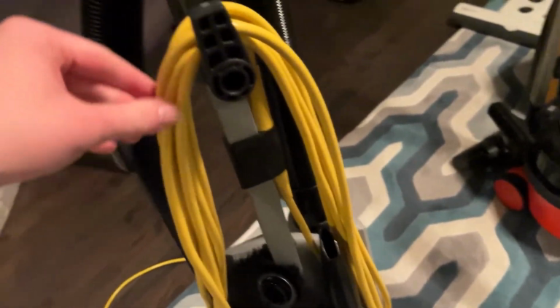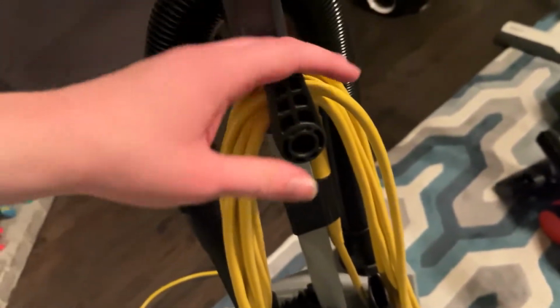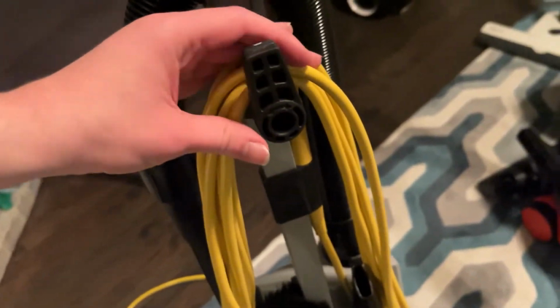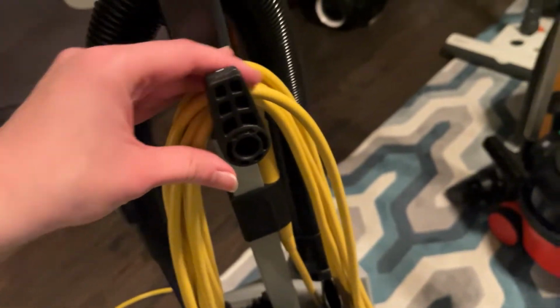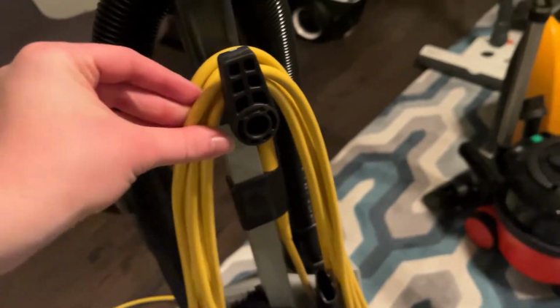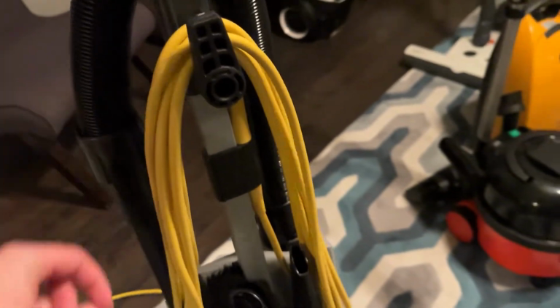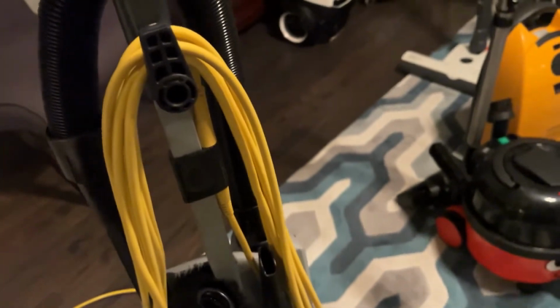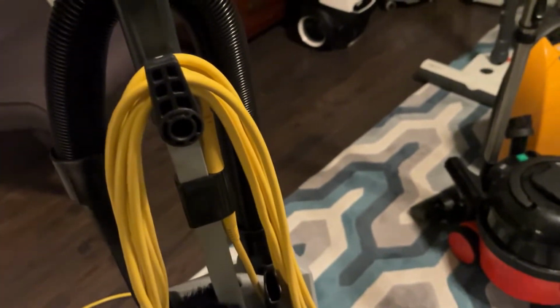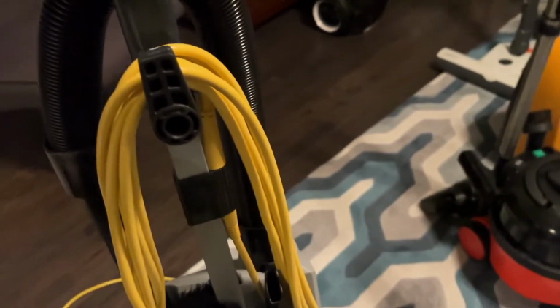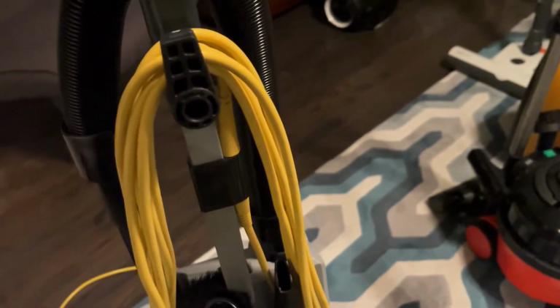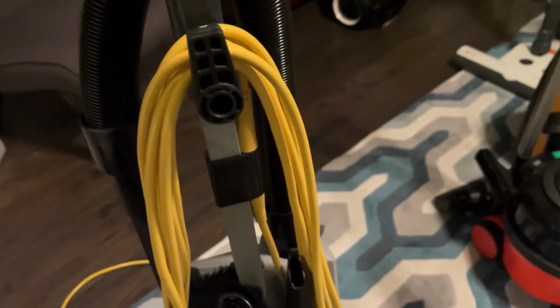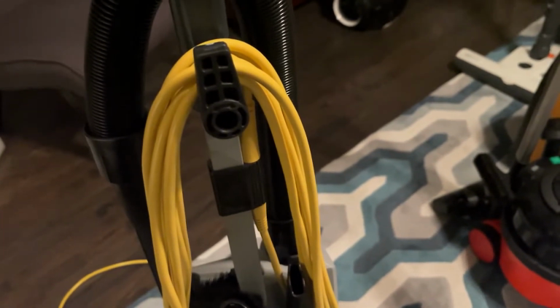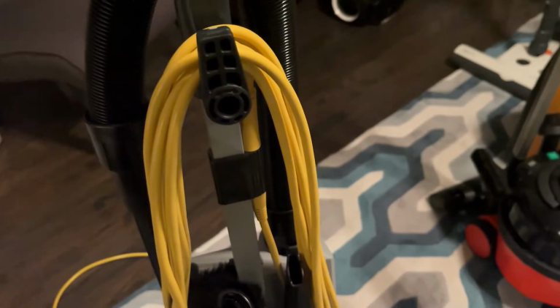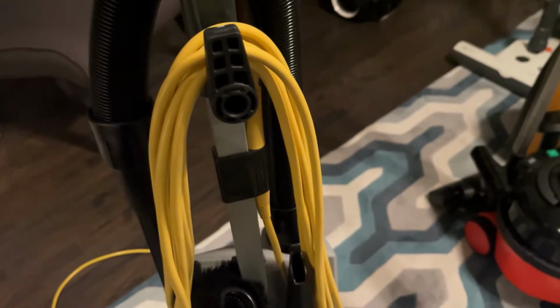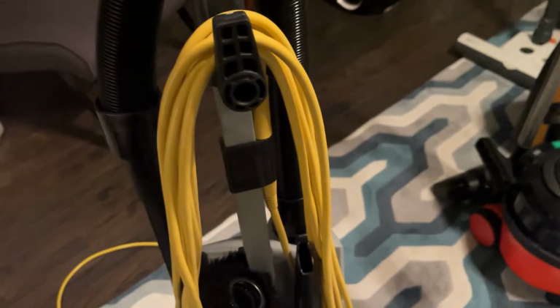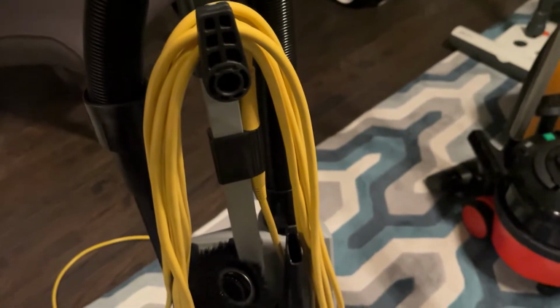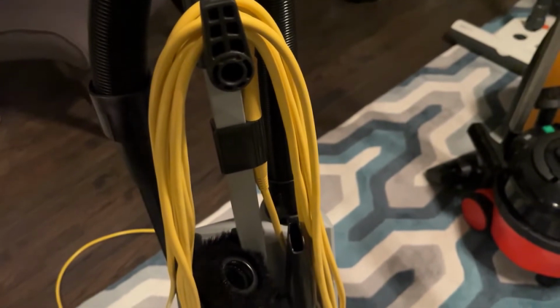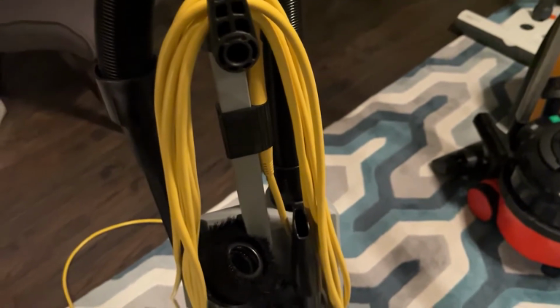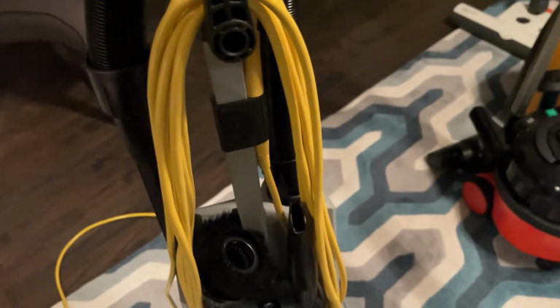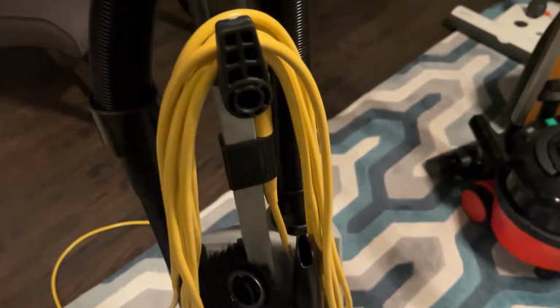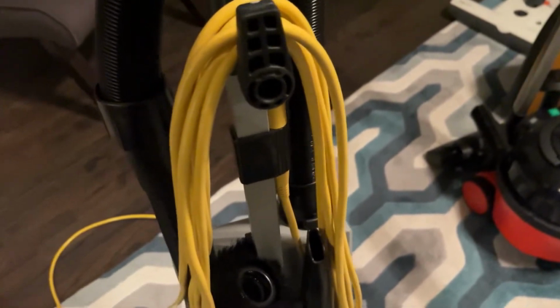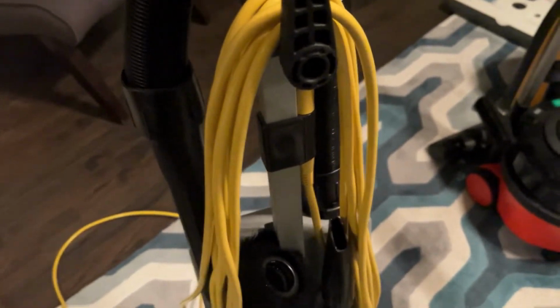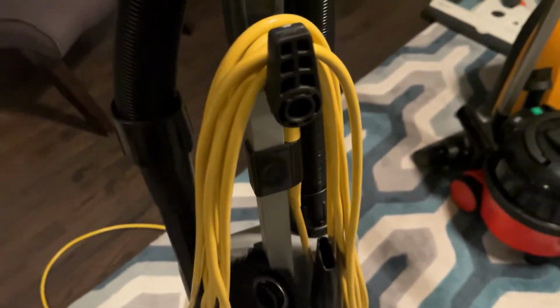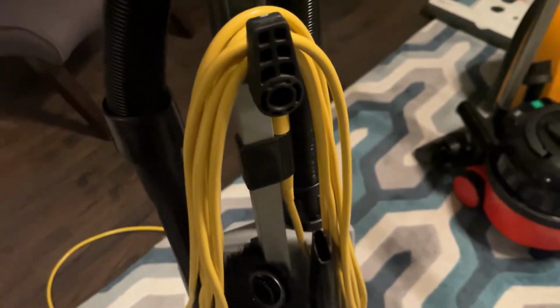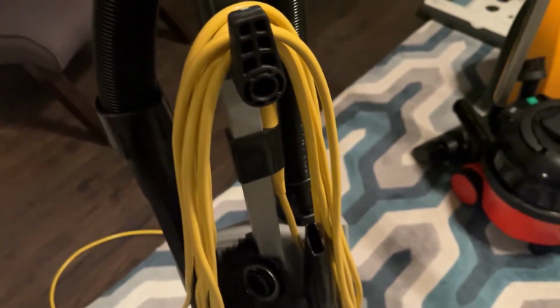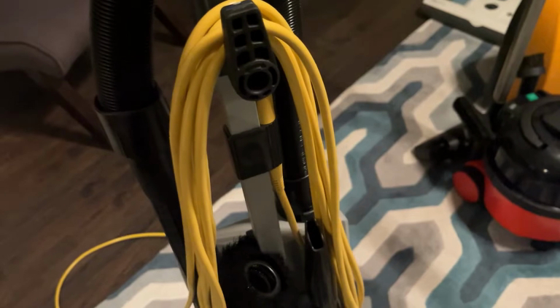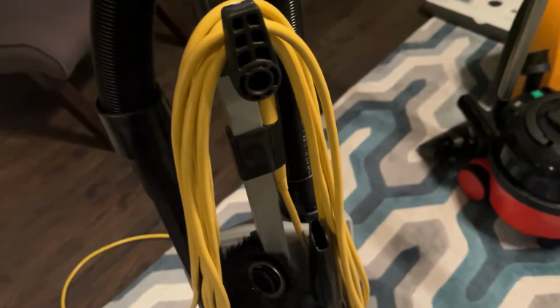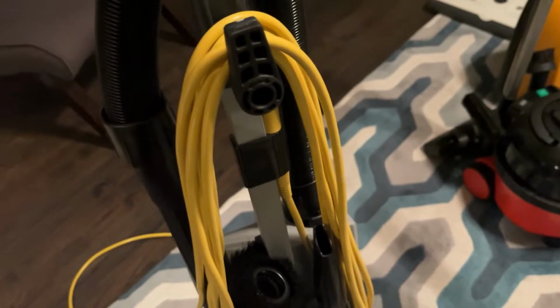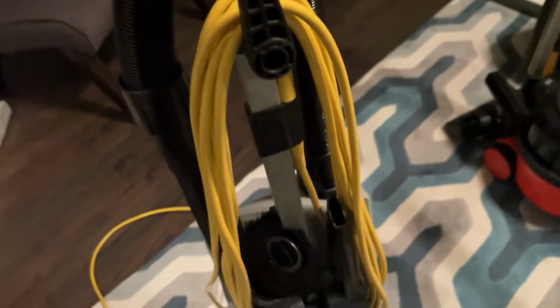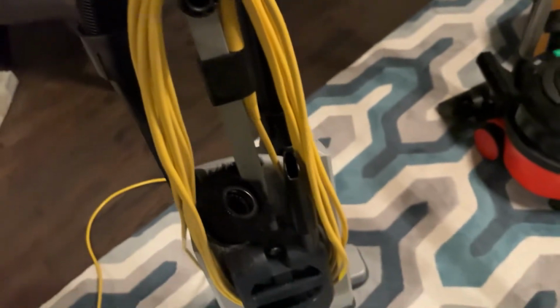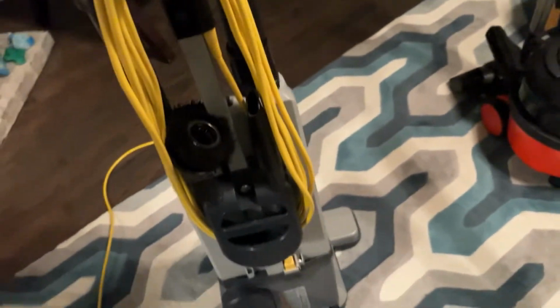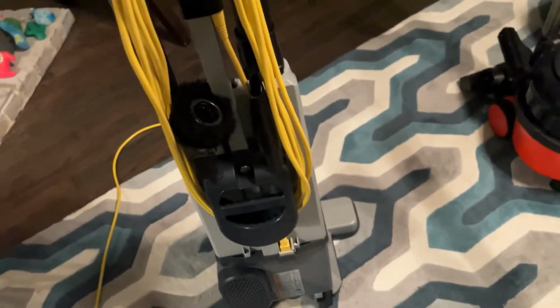It also has a 50-foot cord, which — I'm going to be honest — is way too much for home use. But I'm not going to complain because this is a commercial machine; it should have a long cord.